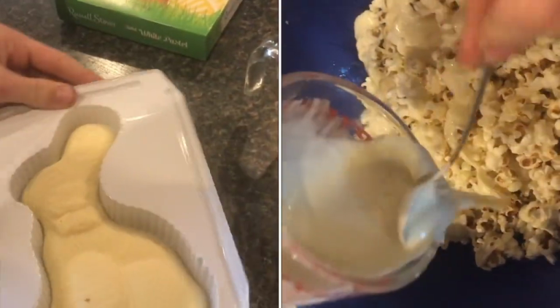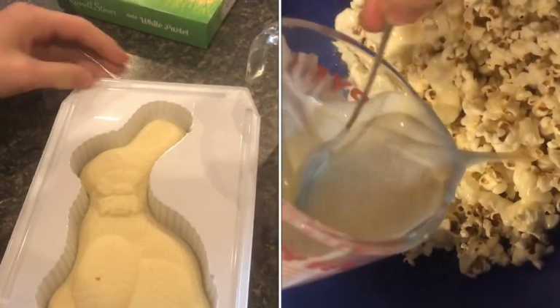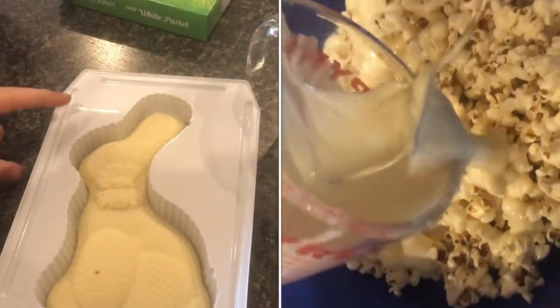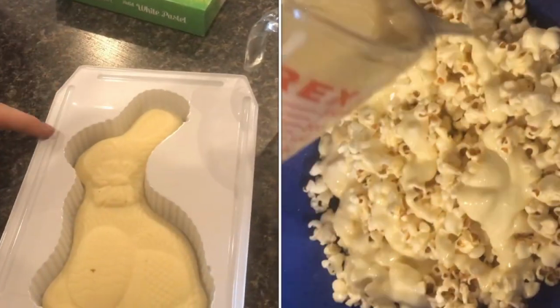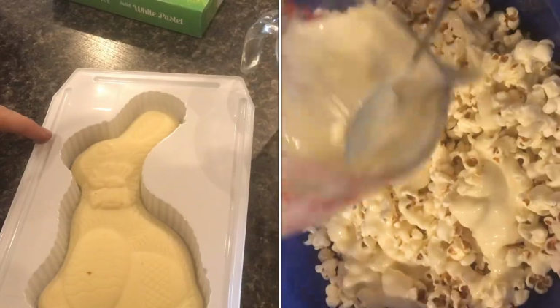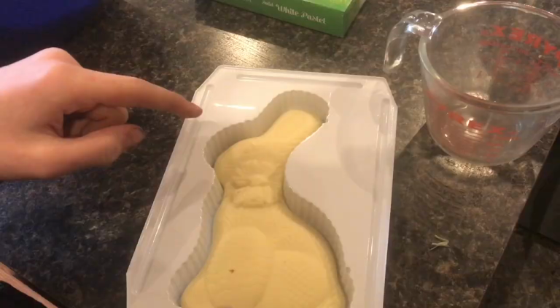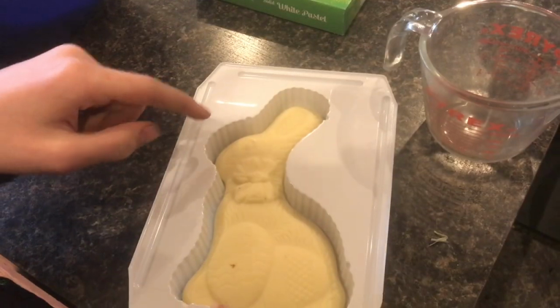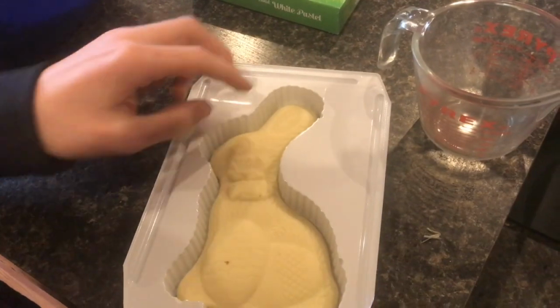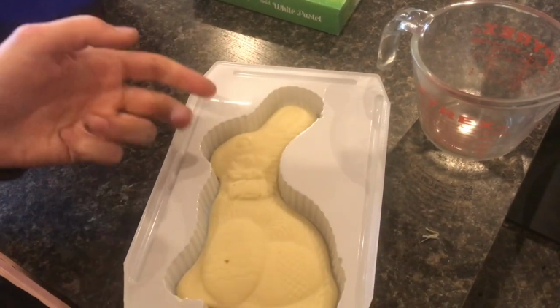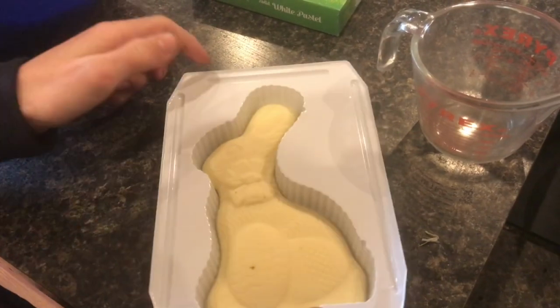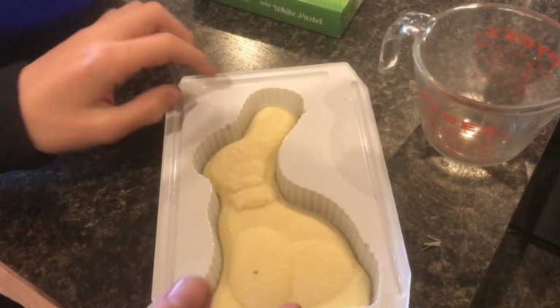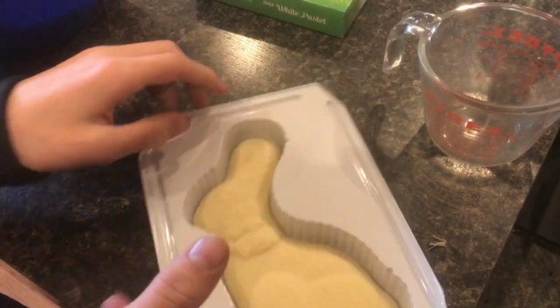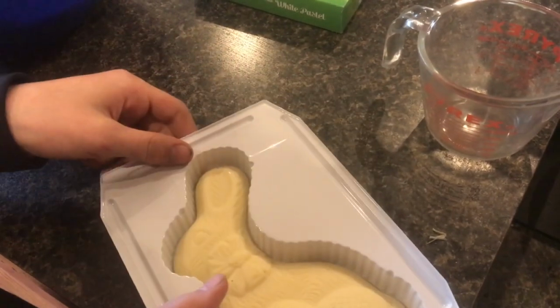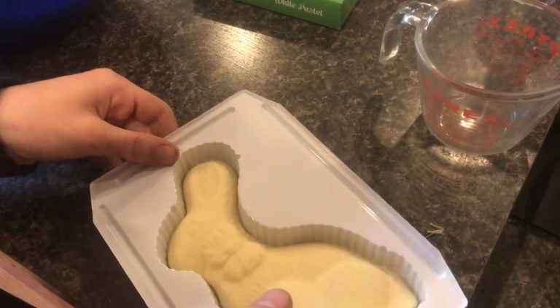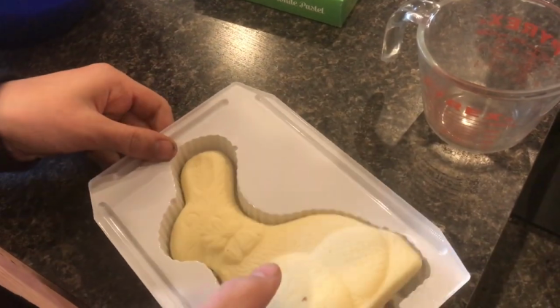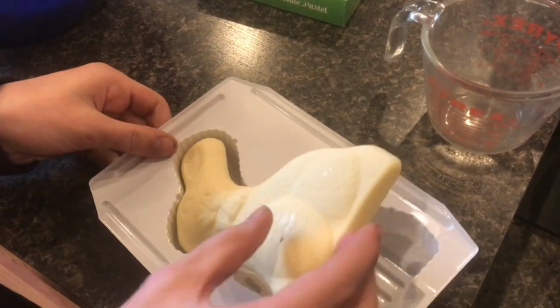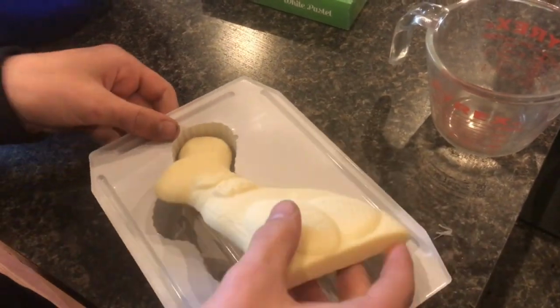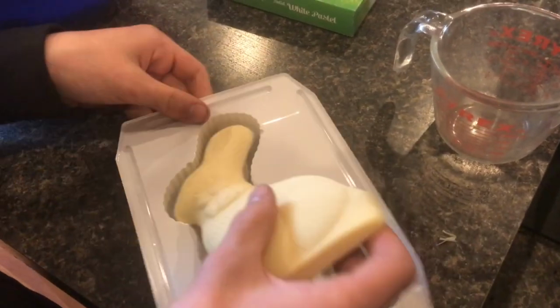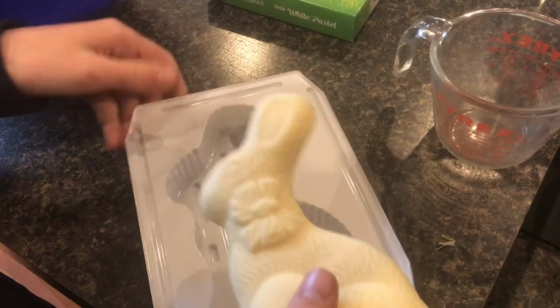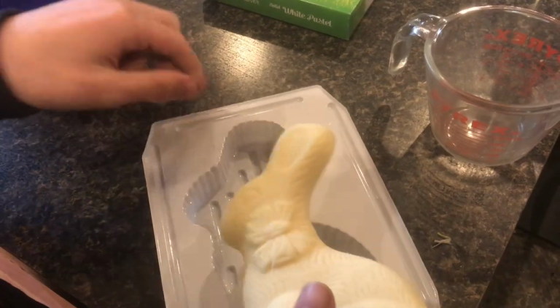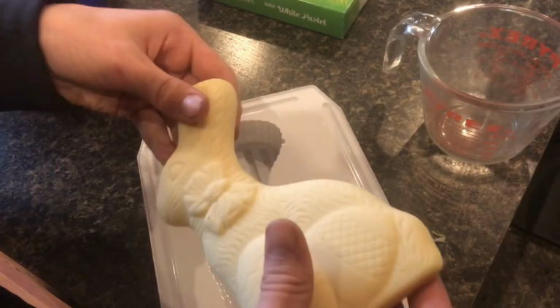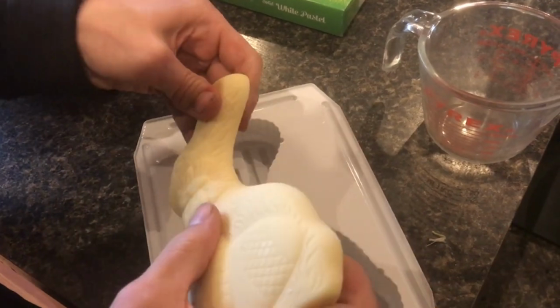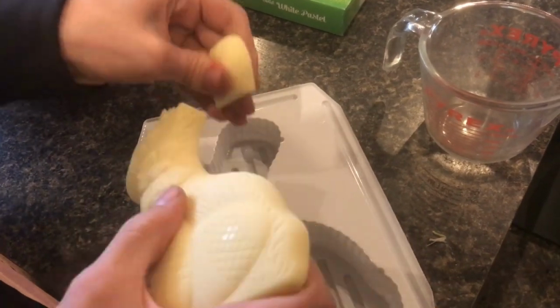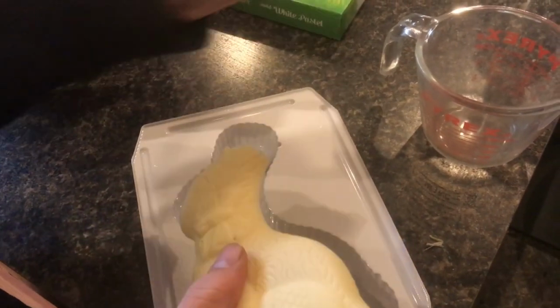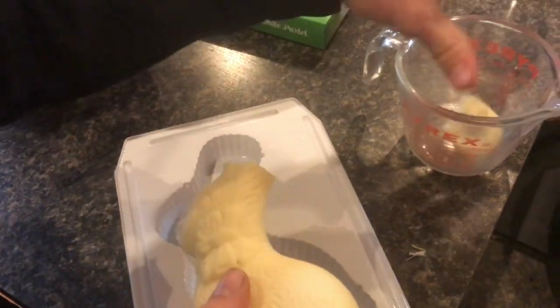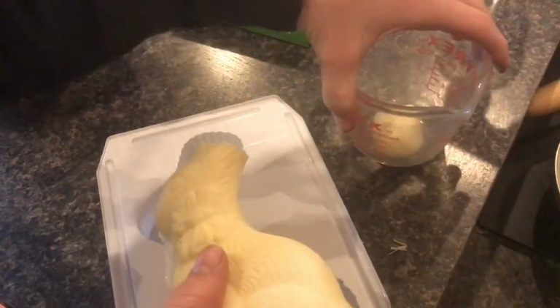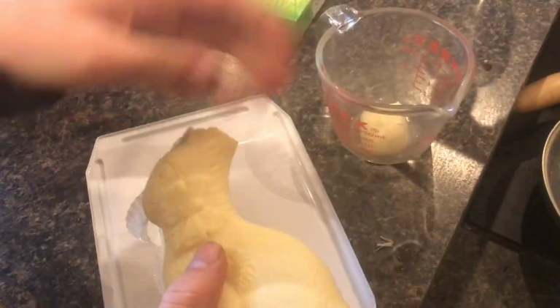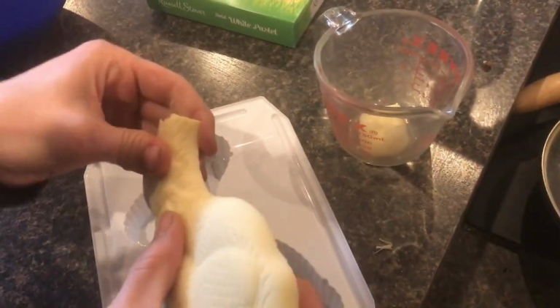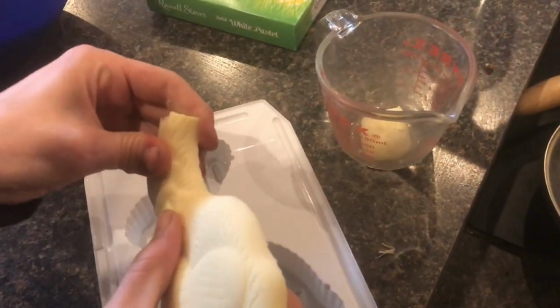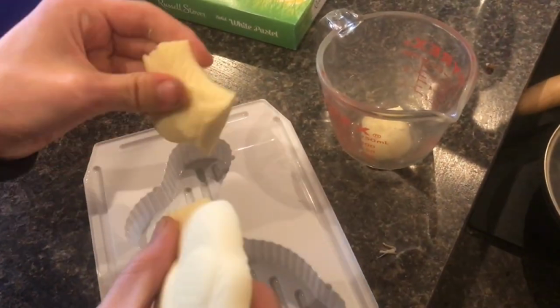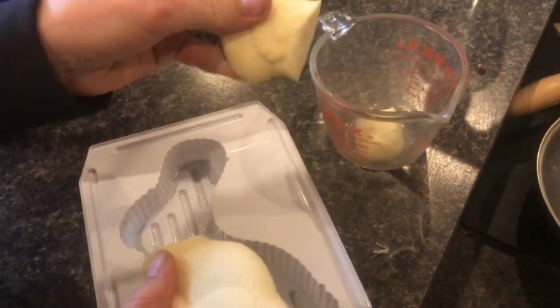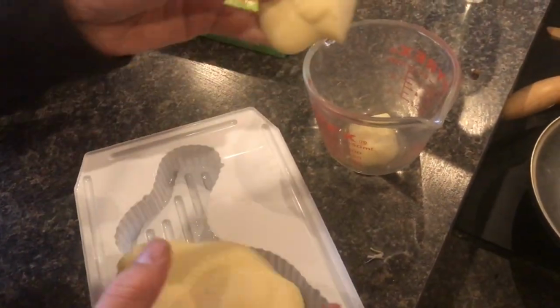I think this one is actually from last year or maybe a few months ago, but it's still really good, especially whenever you melt it. So I'm just going to break it apart and then put it in a jar where we can melt it.